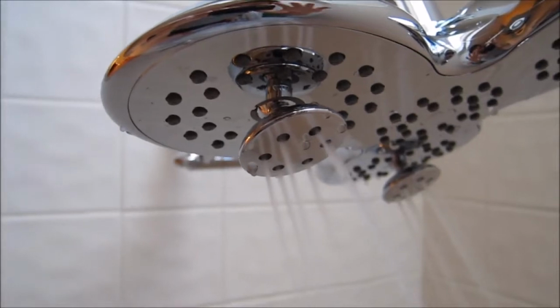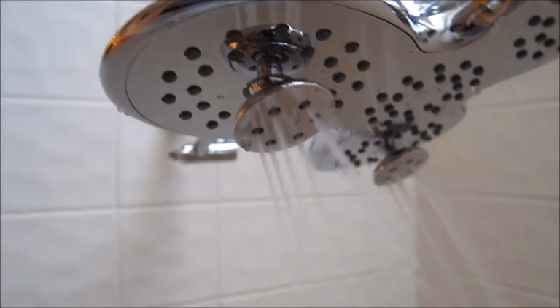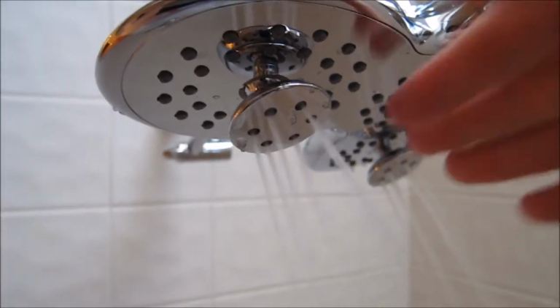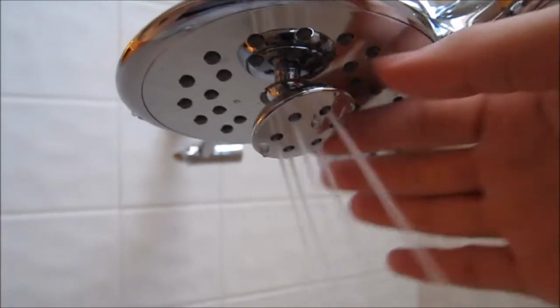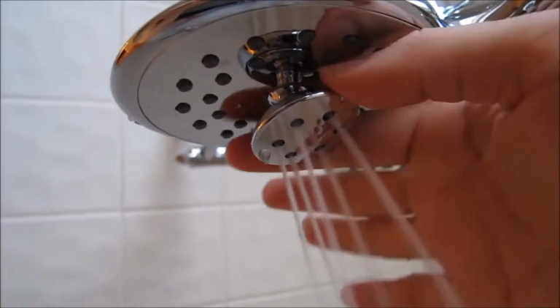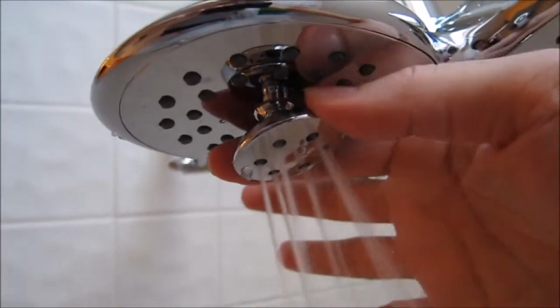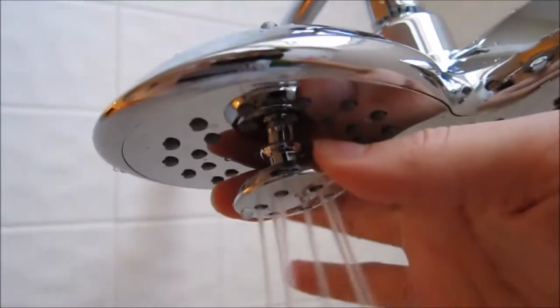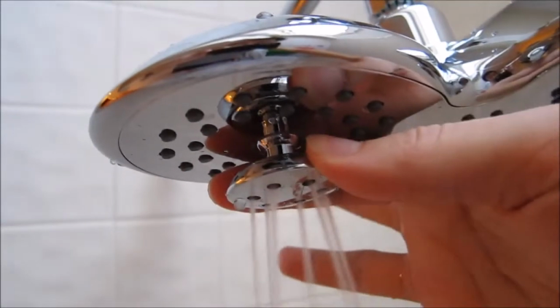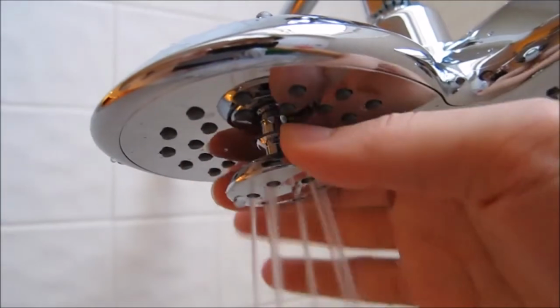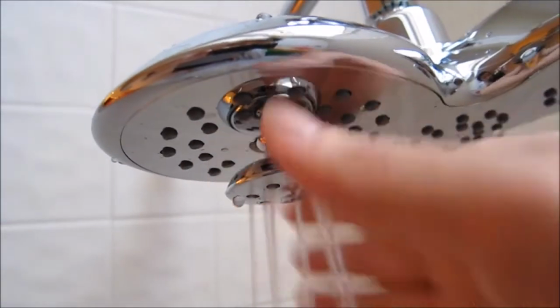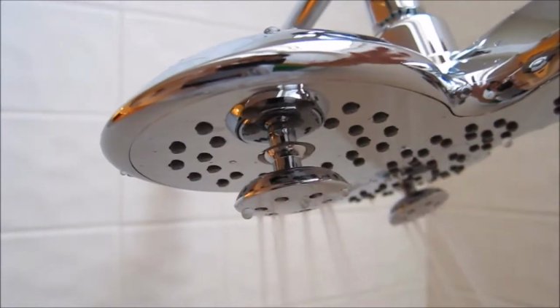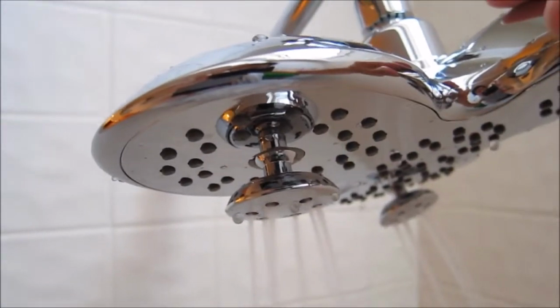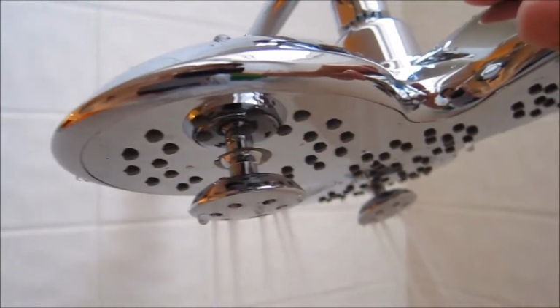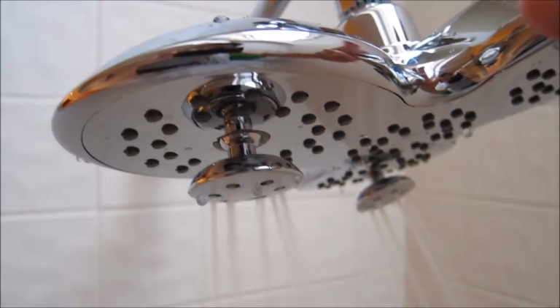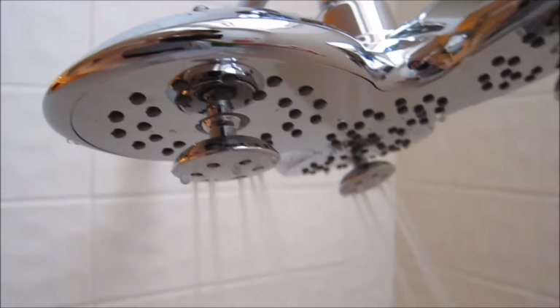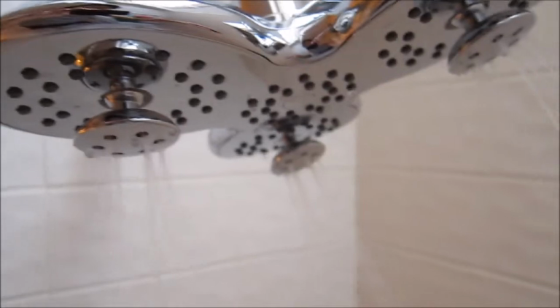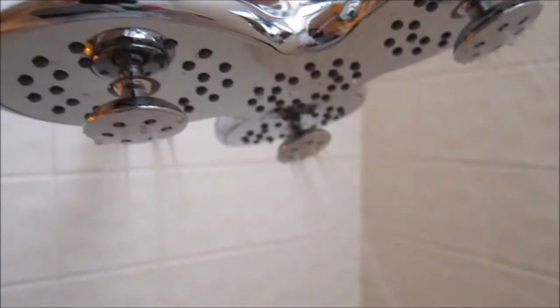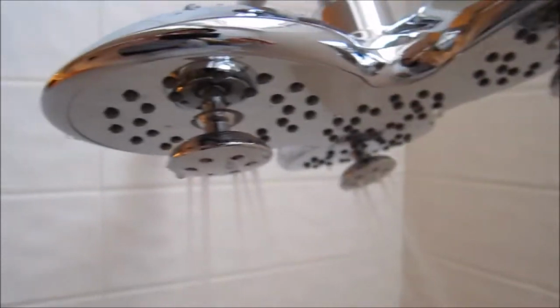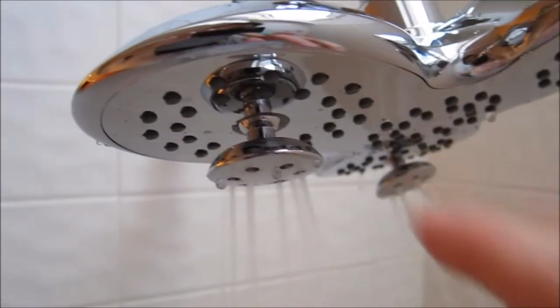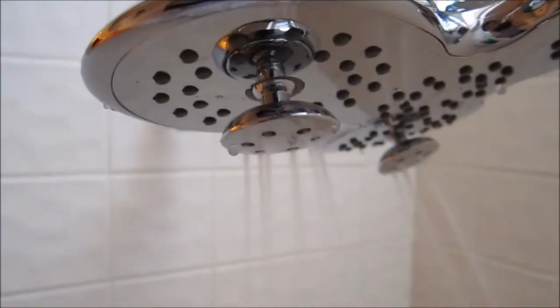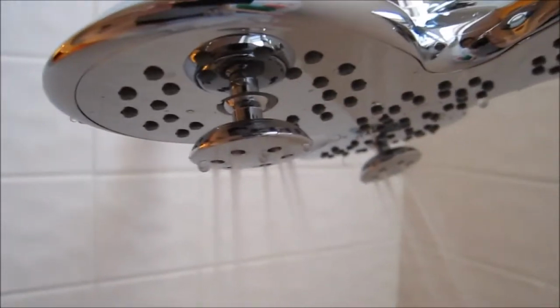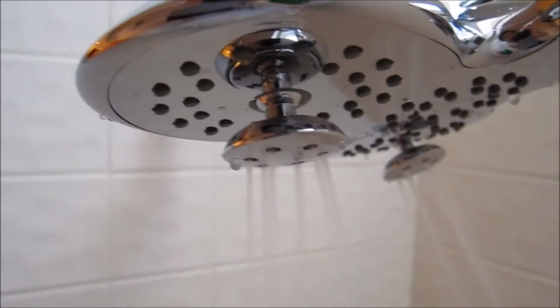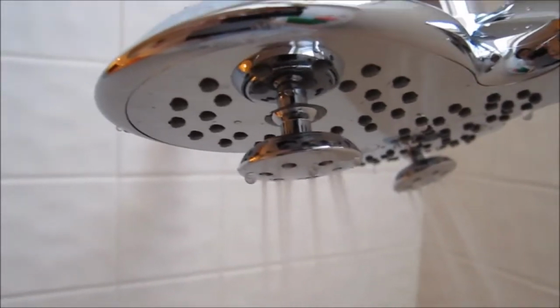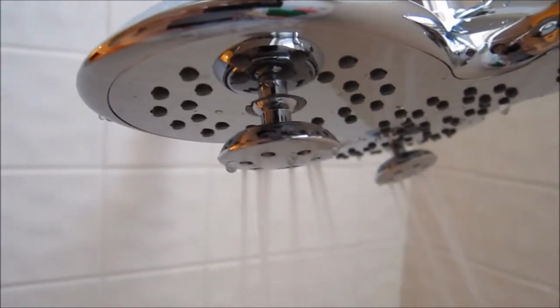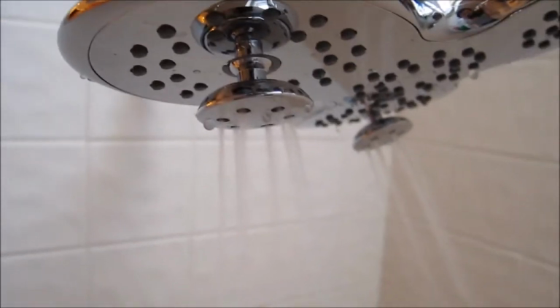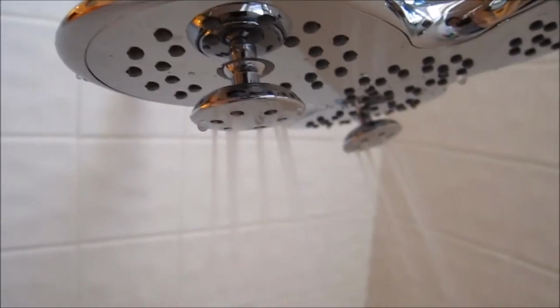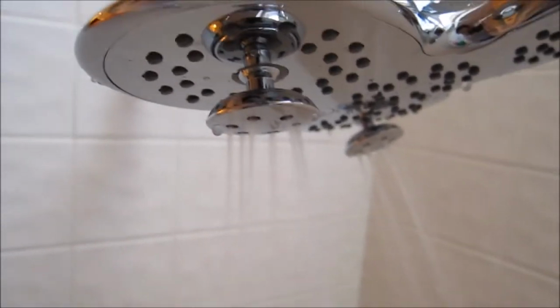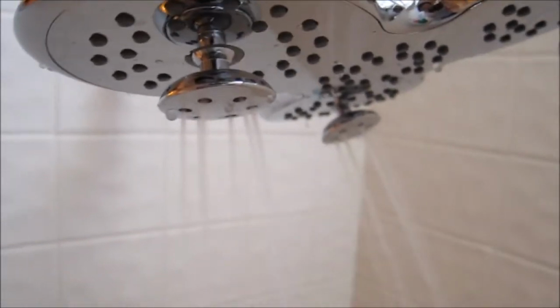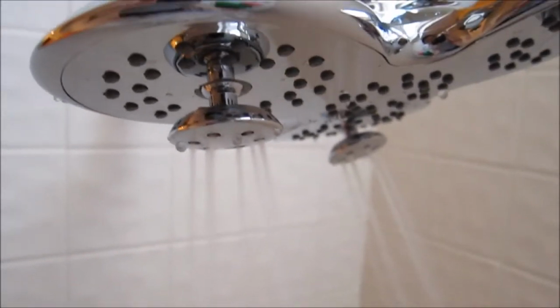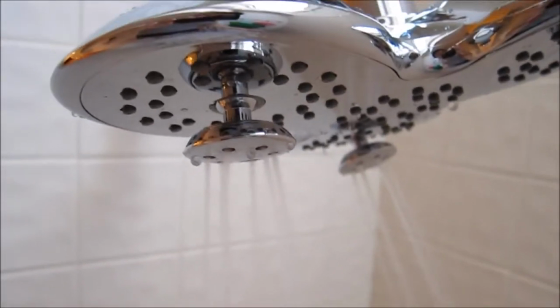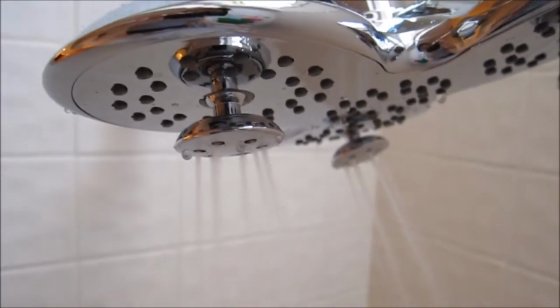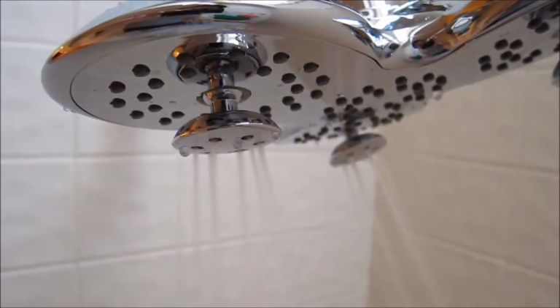You can see here that with these heads you can rotate them — with my arm I can move them downward. You can rotate these heads and they do give a pulsating sensation. On your back it feels really nice.